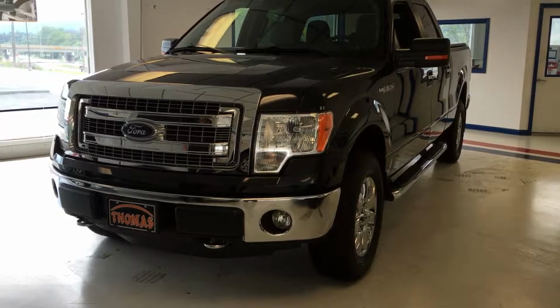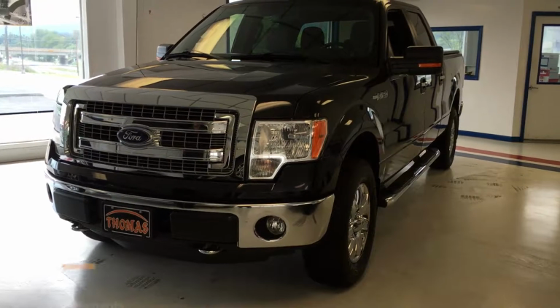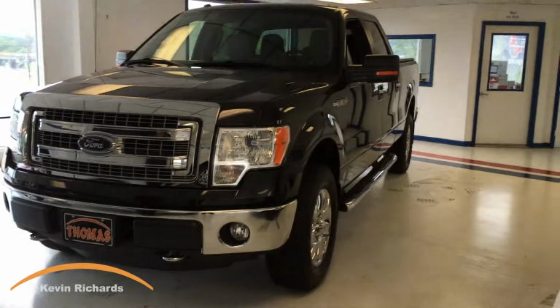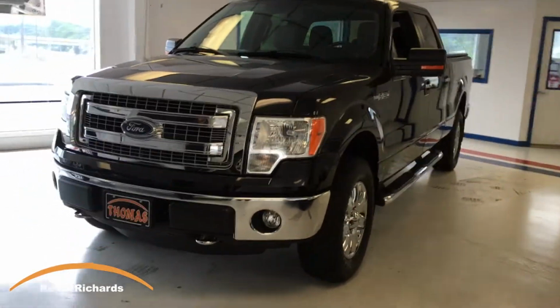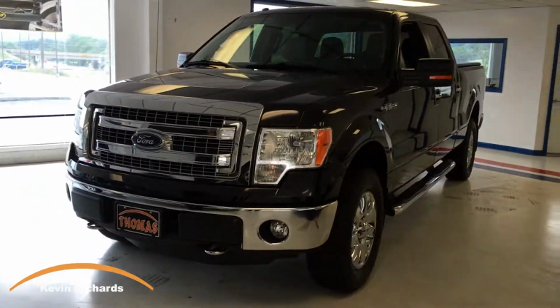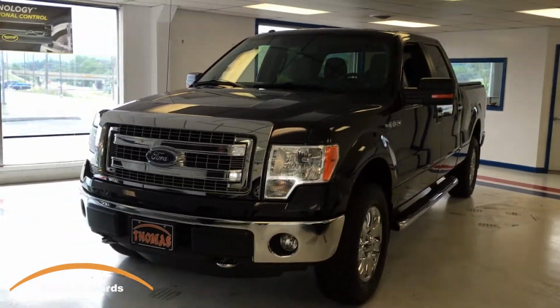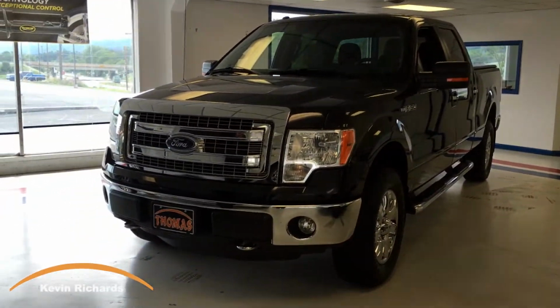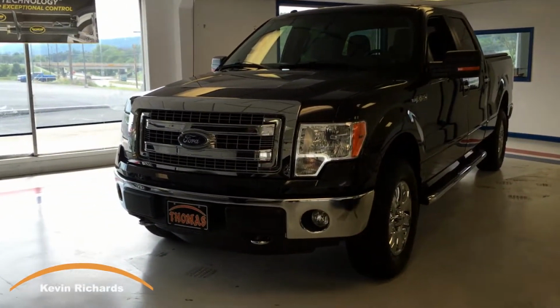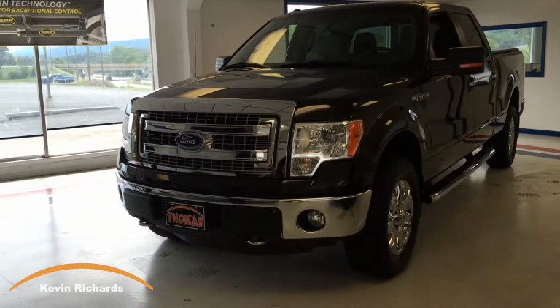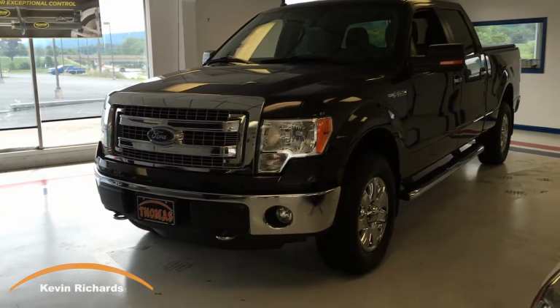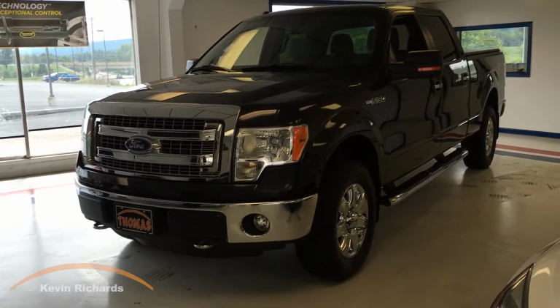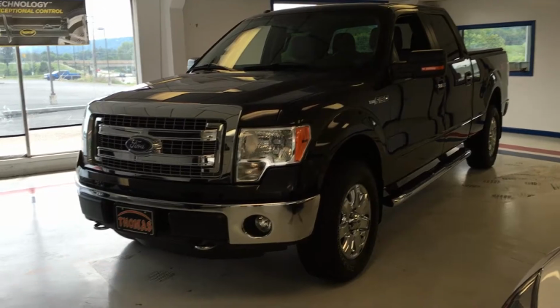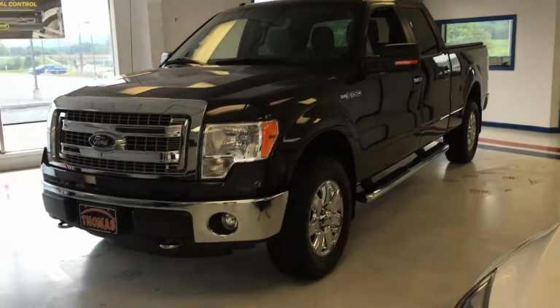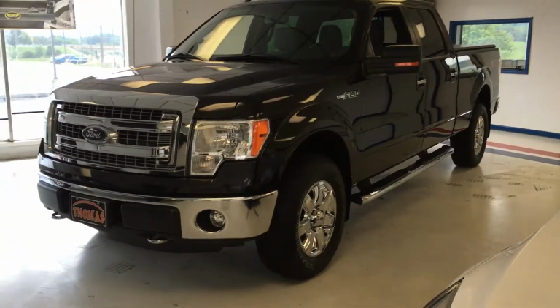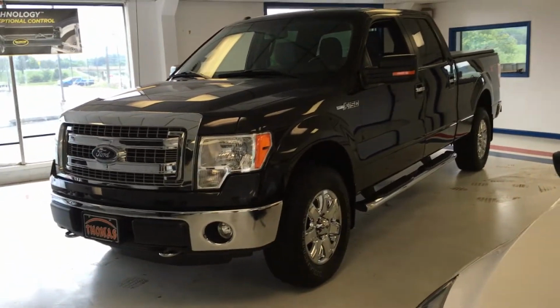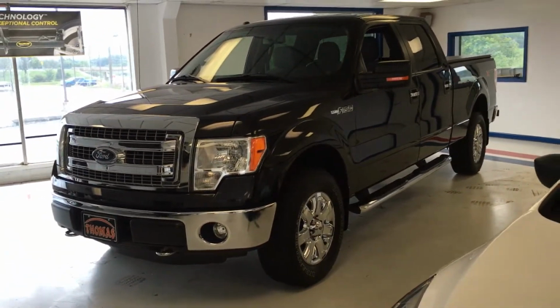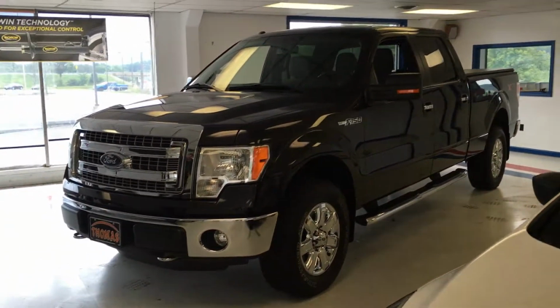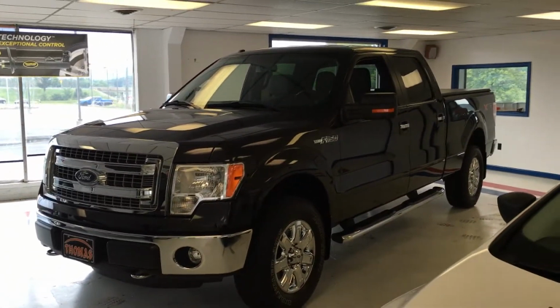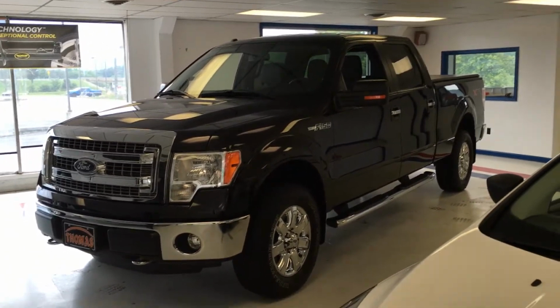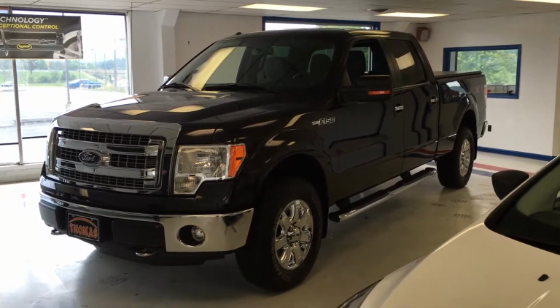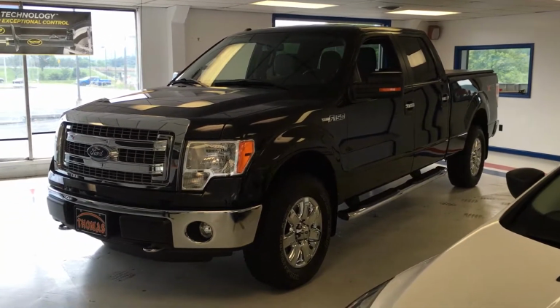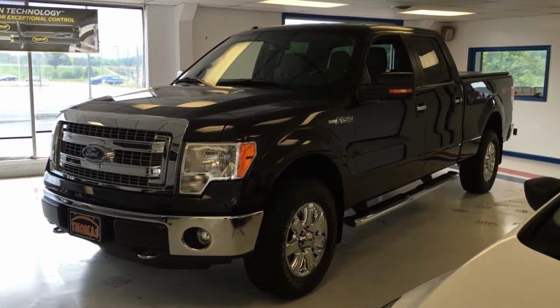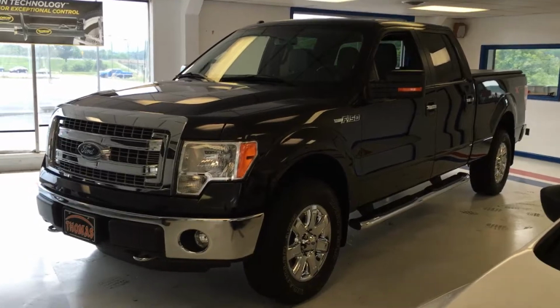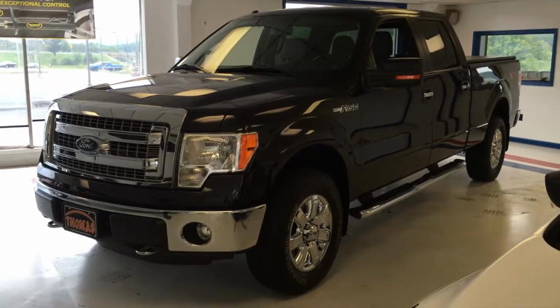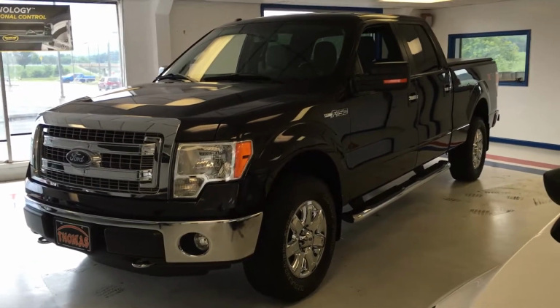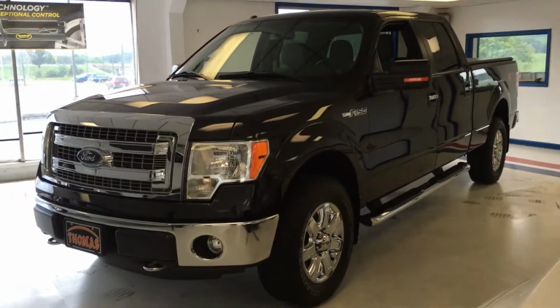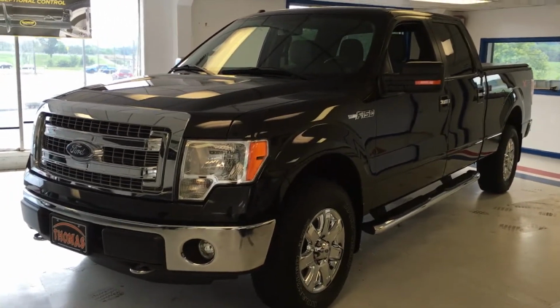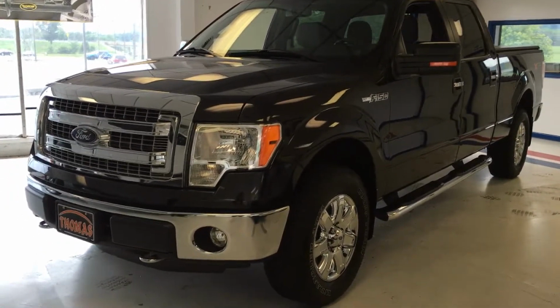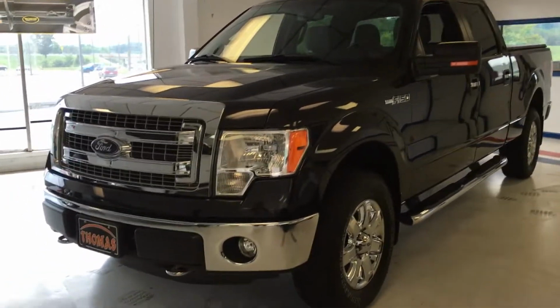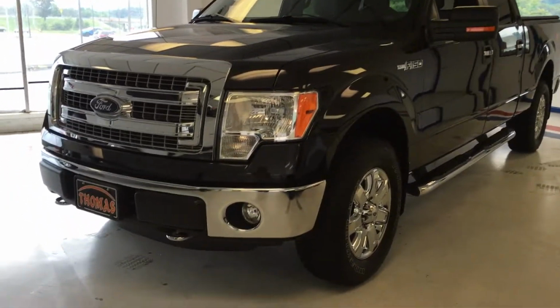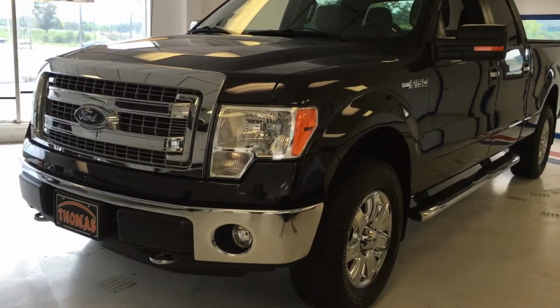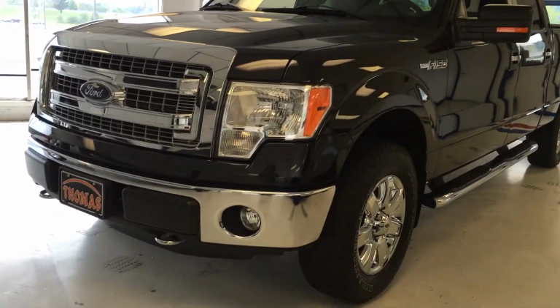Hello, Kevin Richards from Thomas All Things Automotive with you again. Wanted to take time and show you a 2014 Ford F-150 XTR XLT package. It's a really nice package — it gives you the chrome and the off-road package in one.